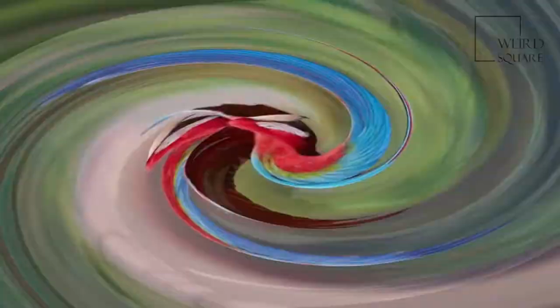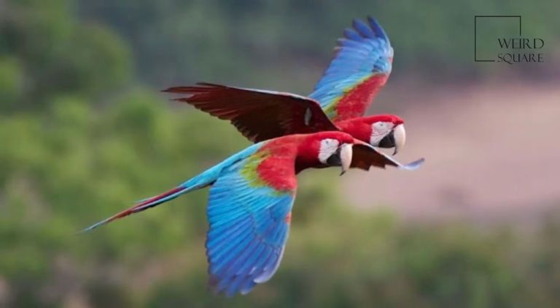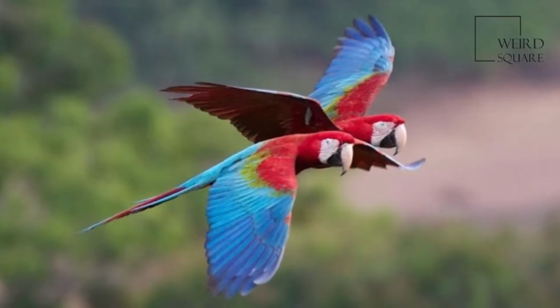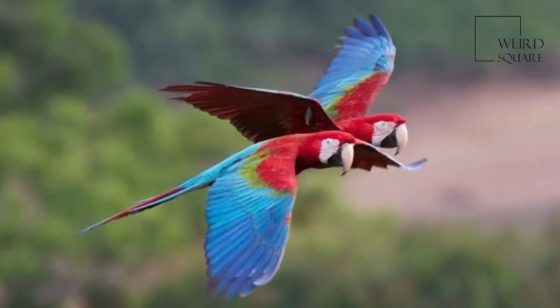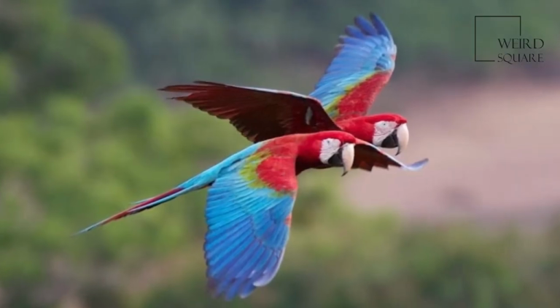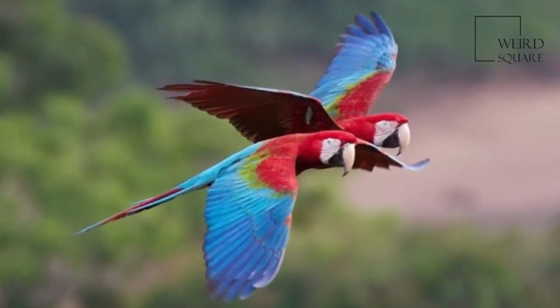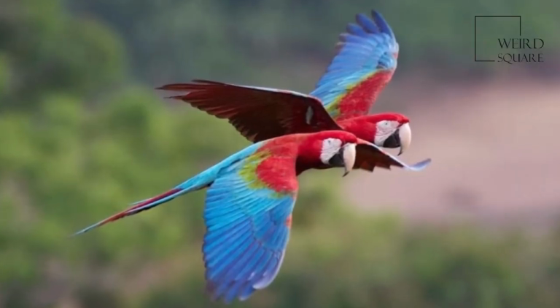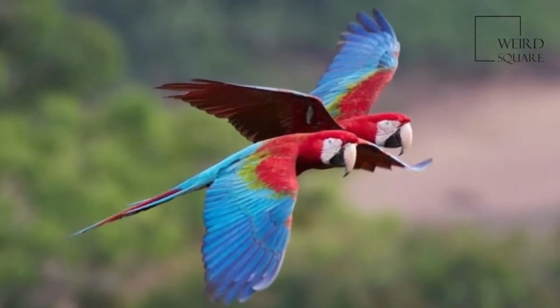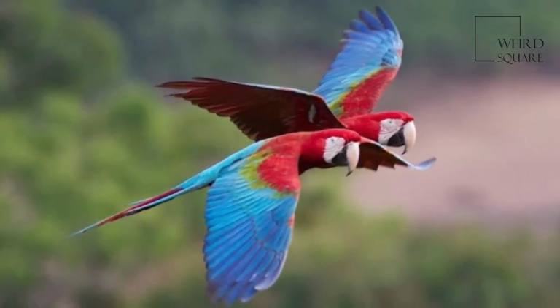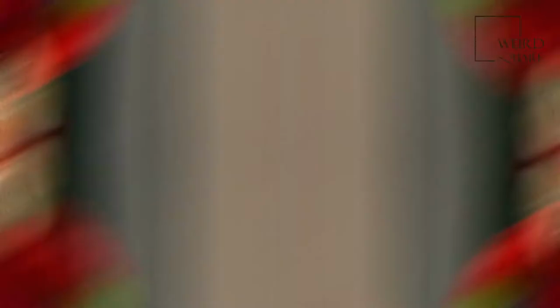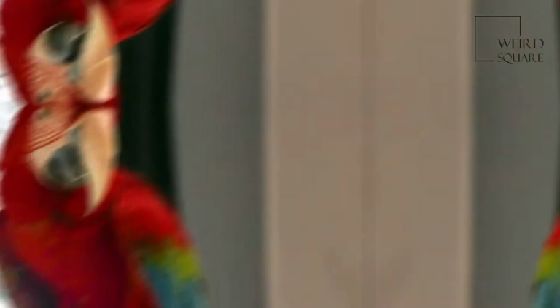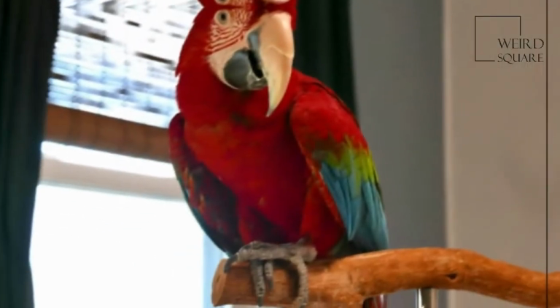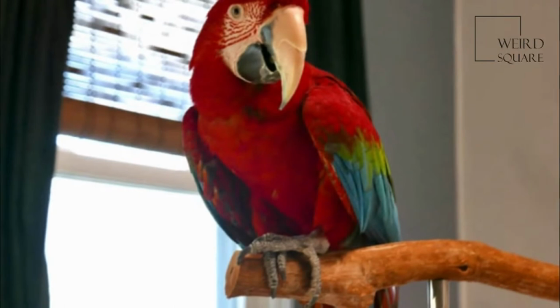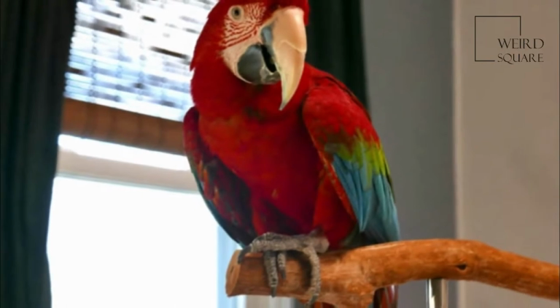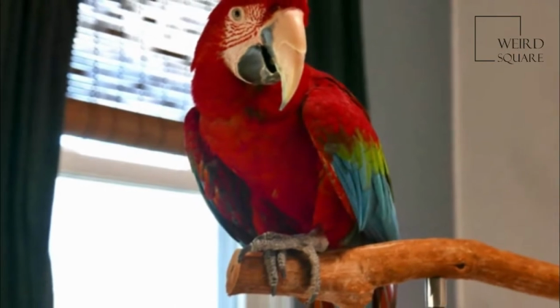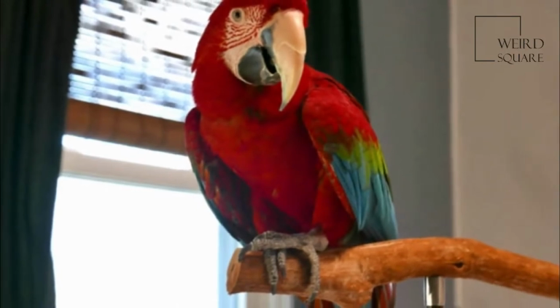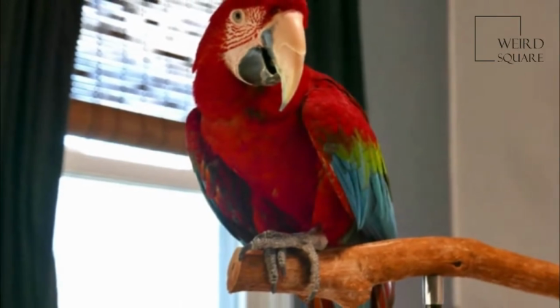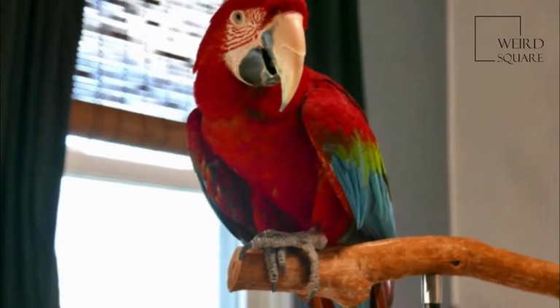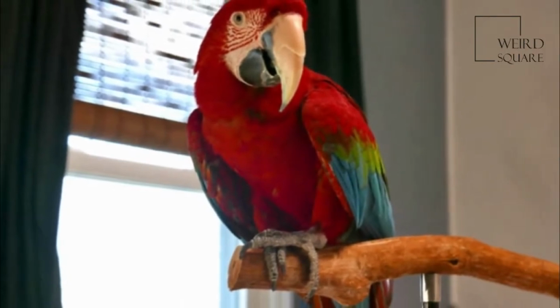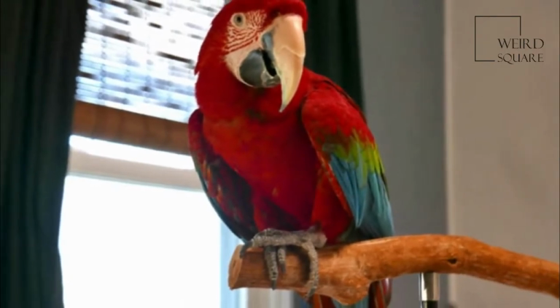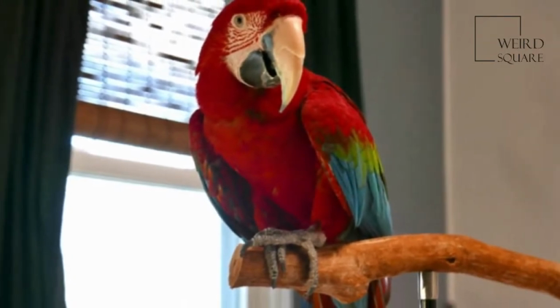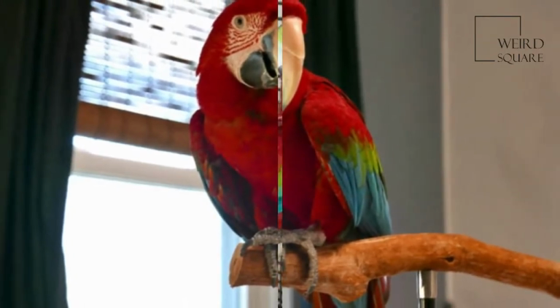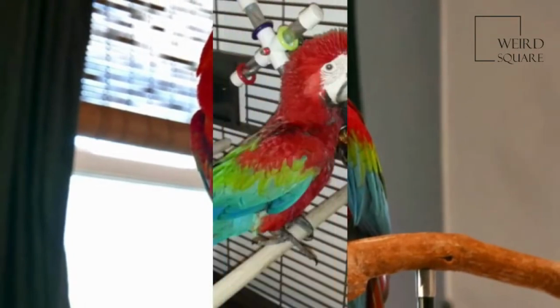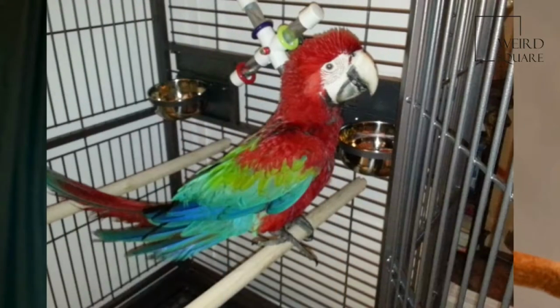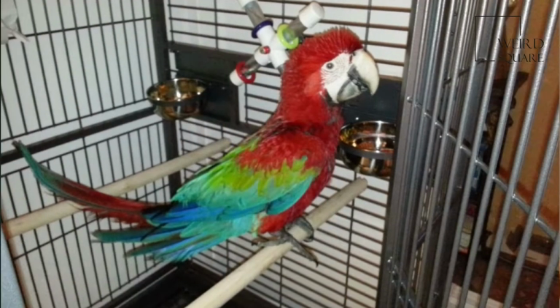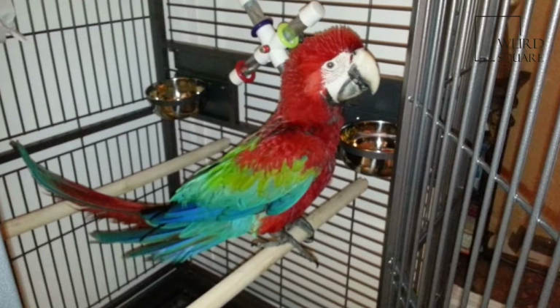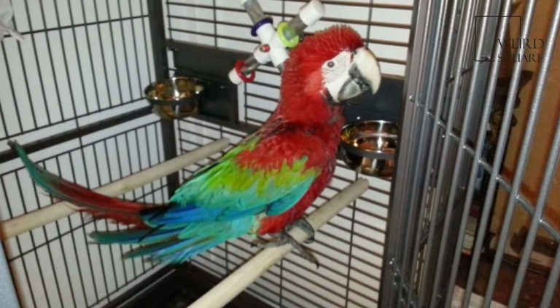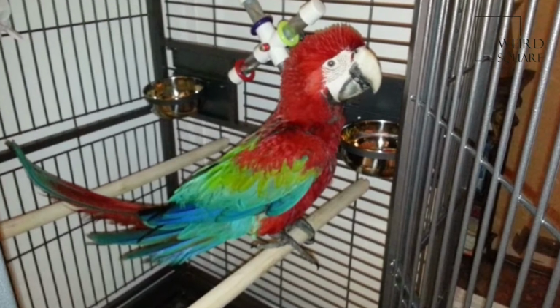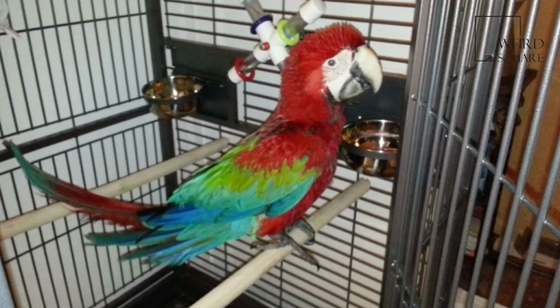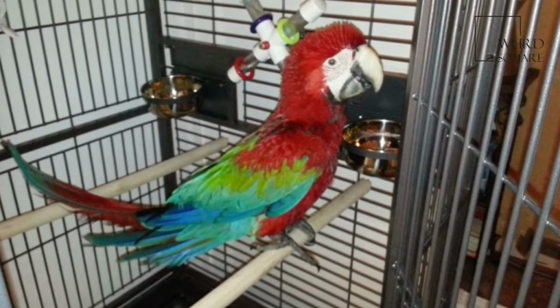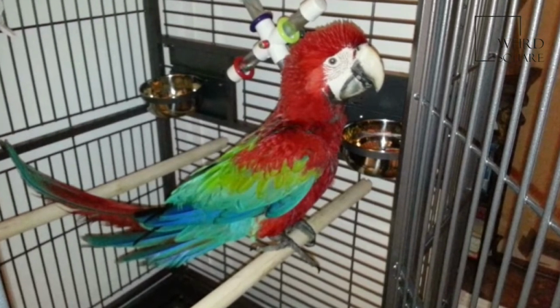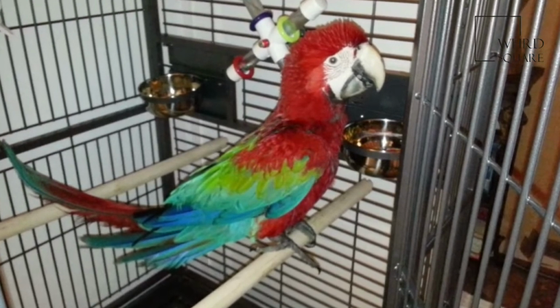In addition, the green-winged macaw has characteristic red lines around the eyes formed by rows of tiny feathers on the otherwise bare white skin patch. This is one of the biggest differences from a scarlet macaw to the casual viewer.